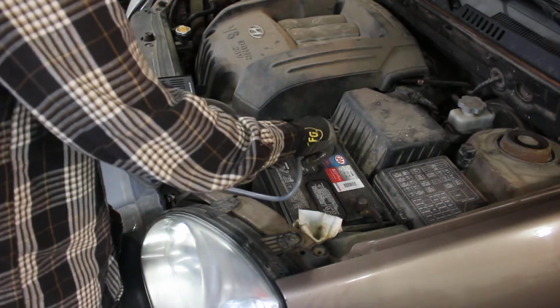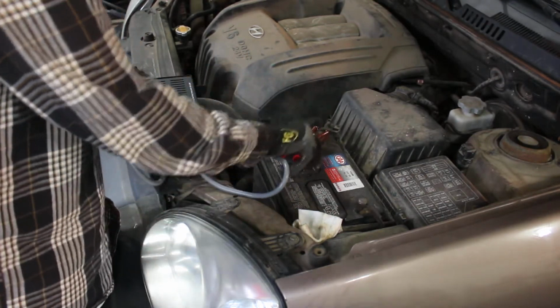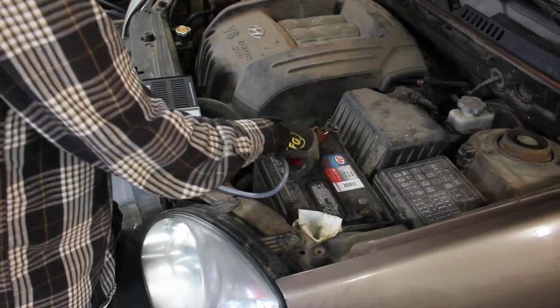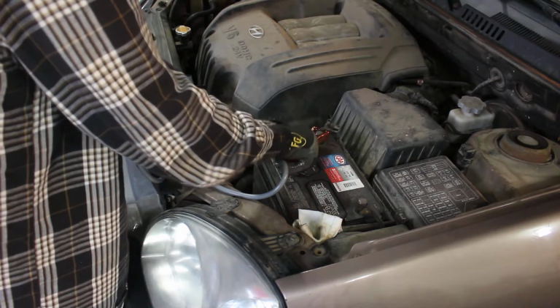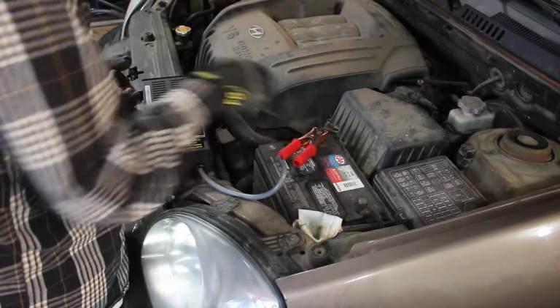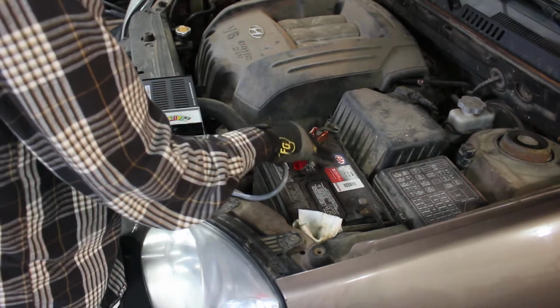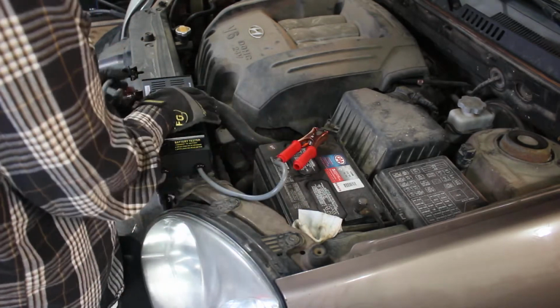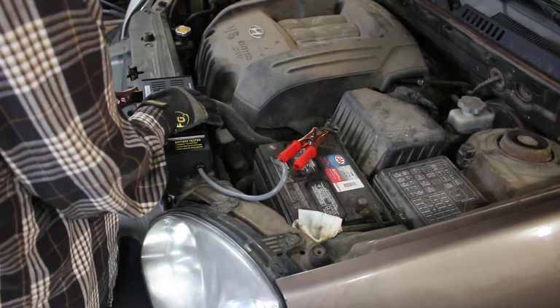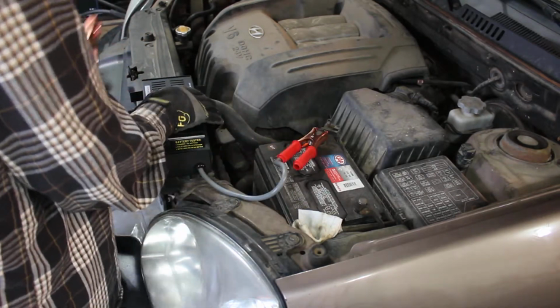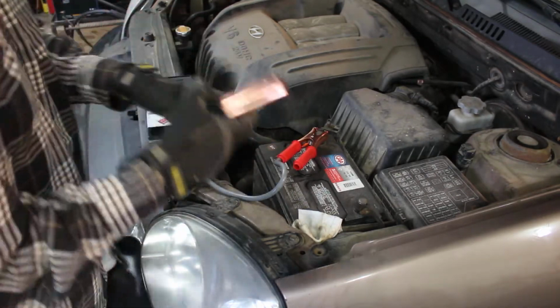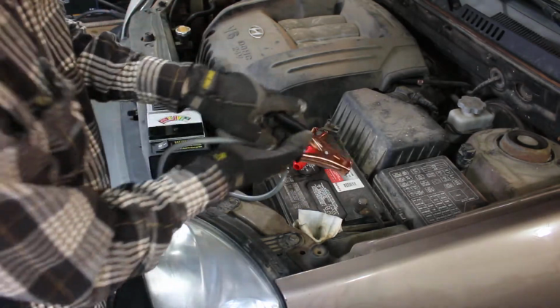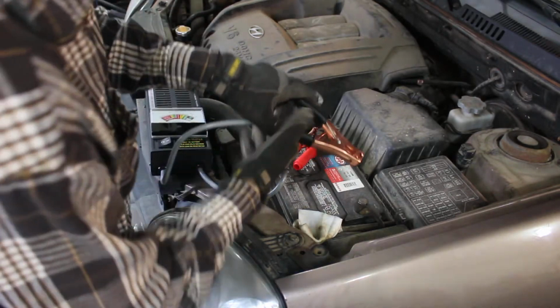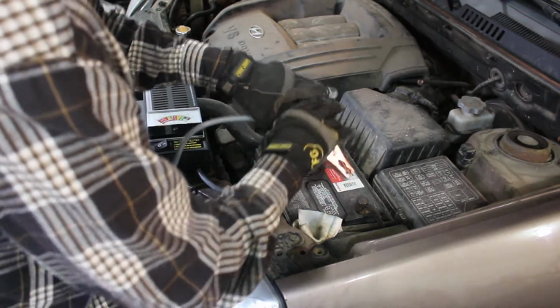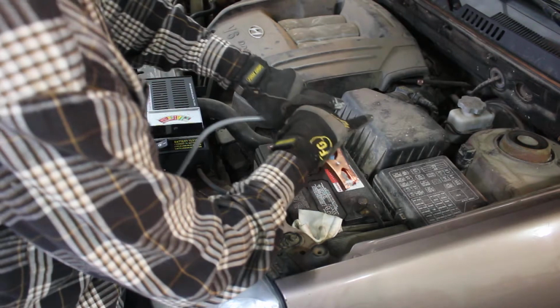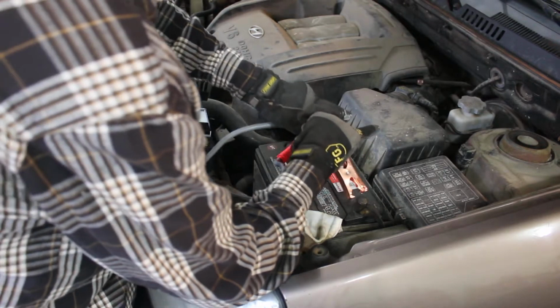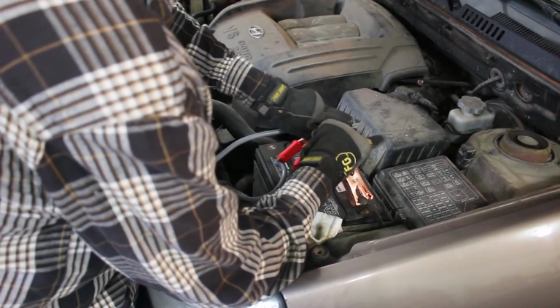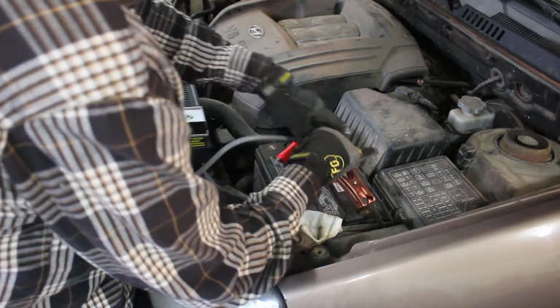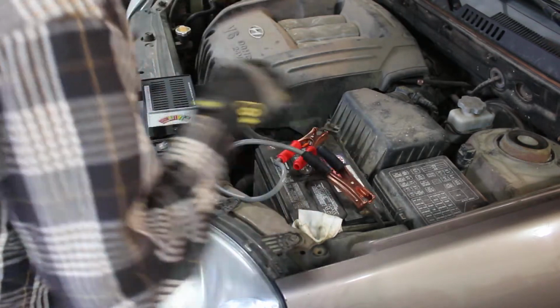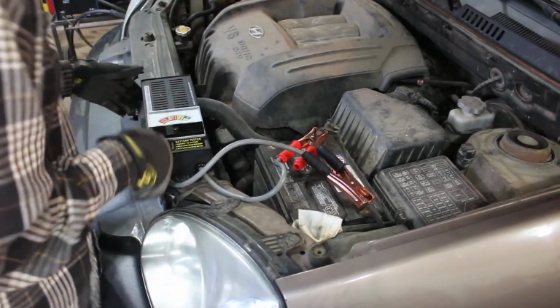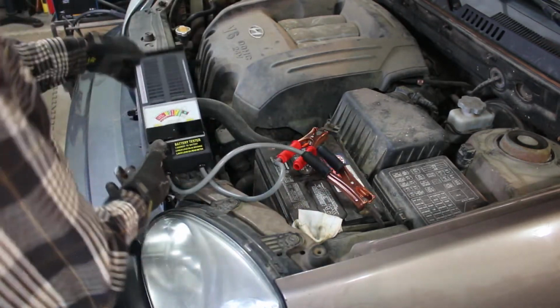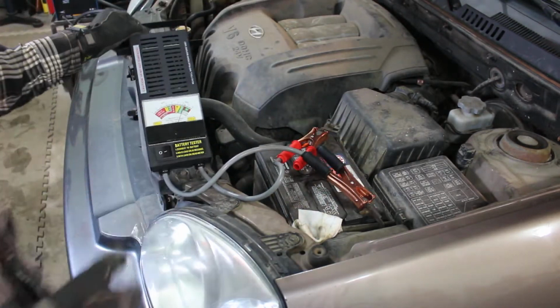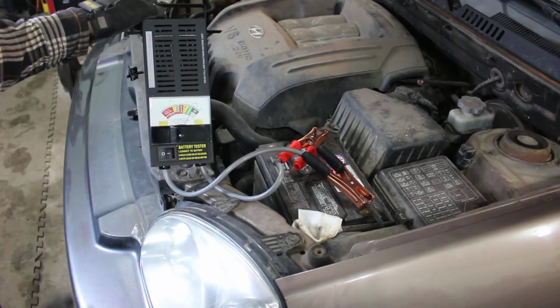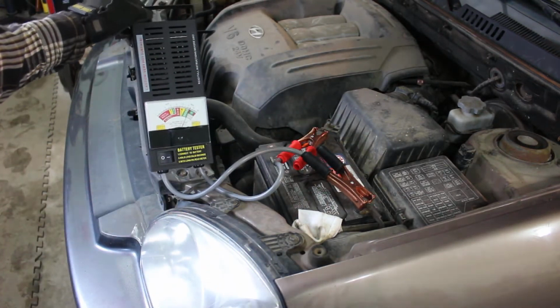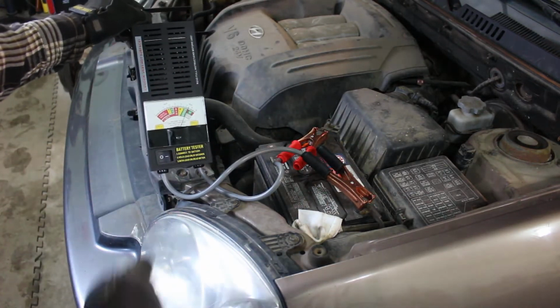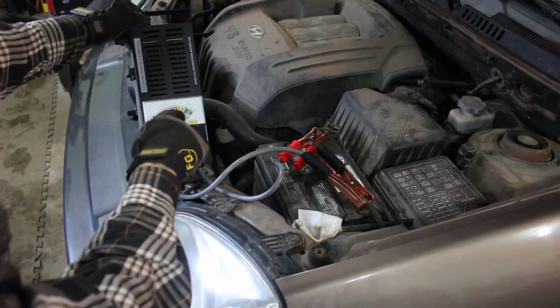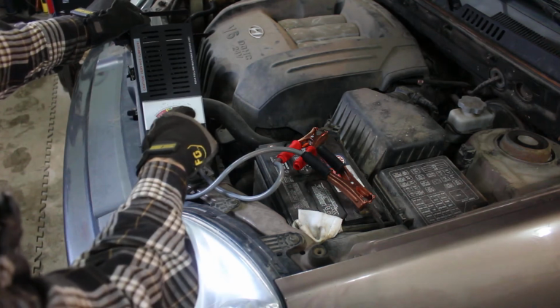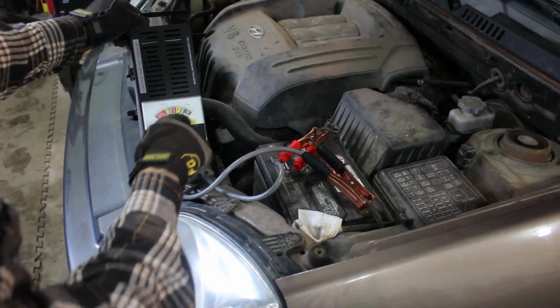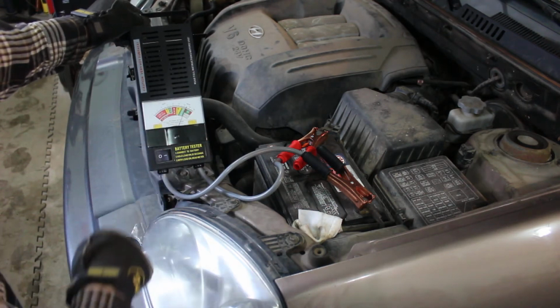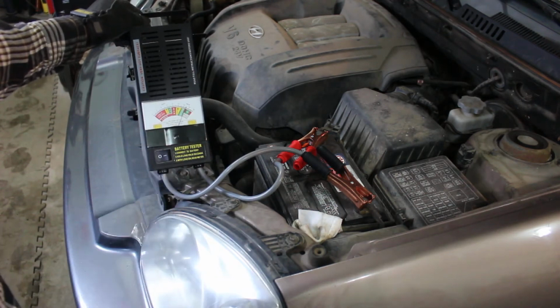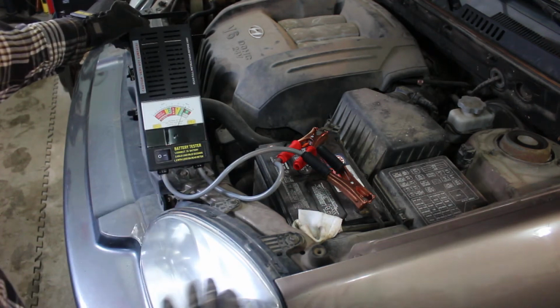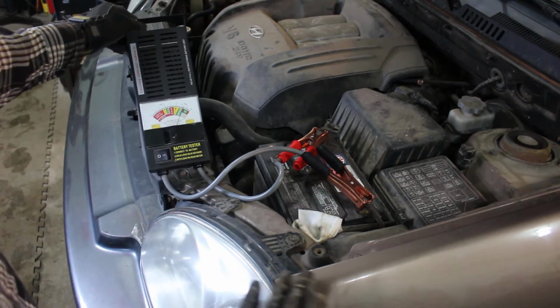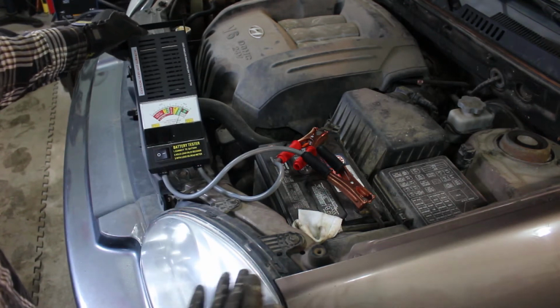This is my positive, so we'll make sure we get a good connection on the positive there. Negative over here — put that on there. And I don't know if you can see that, but it's reading between 12 and 14 volts, so that means the battery is good and charged.